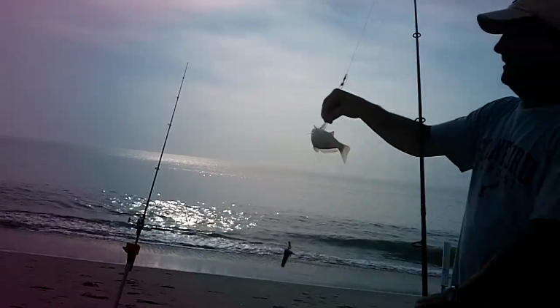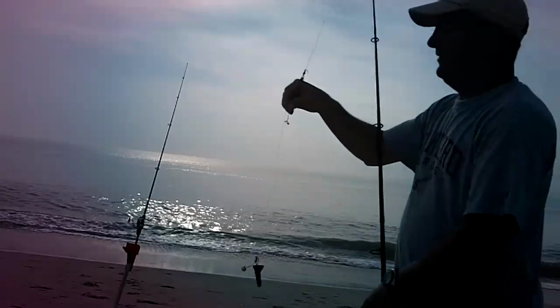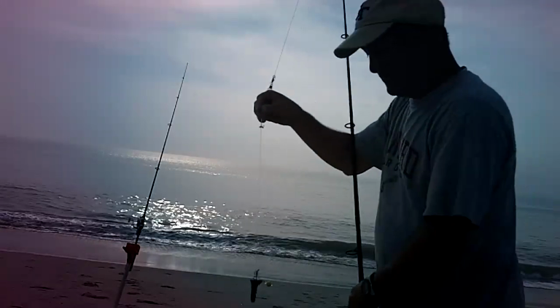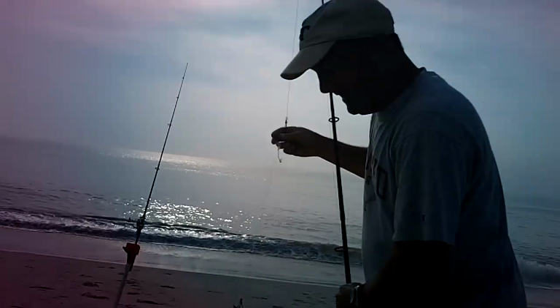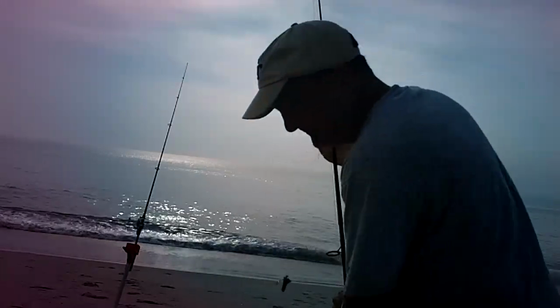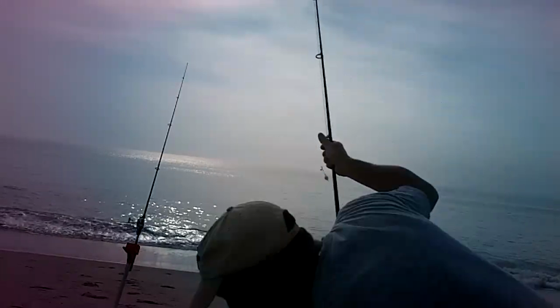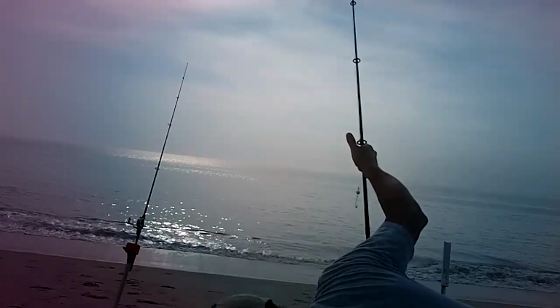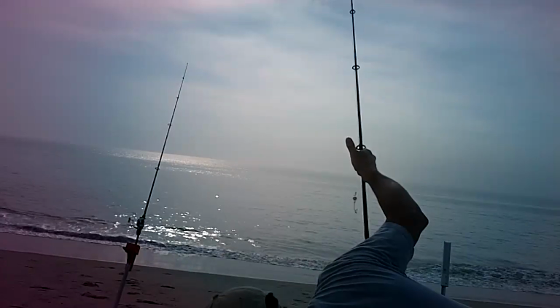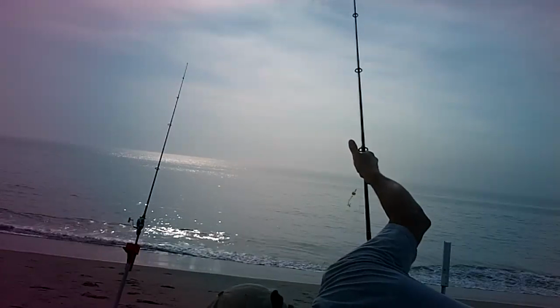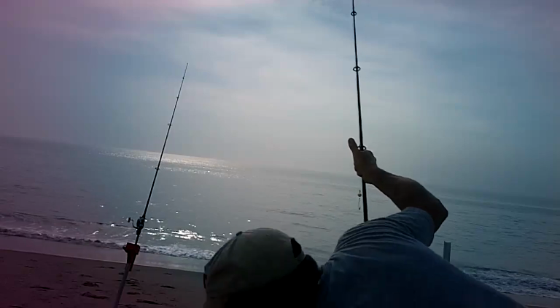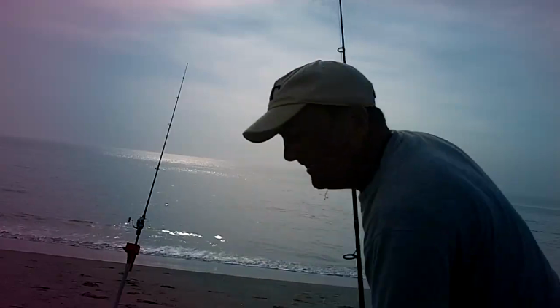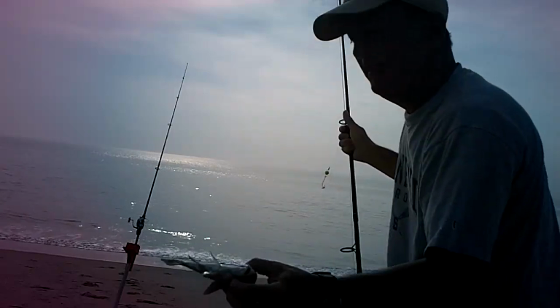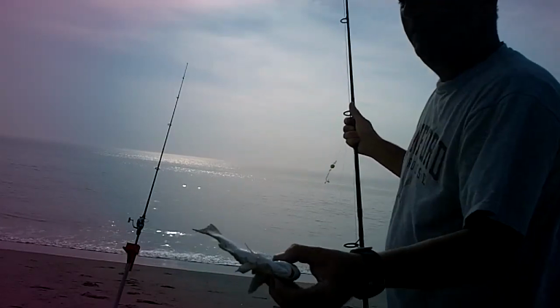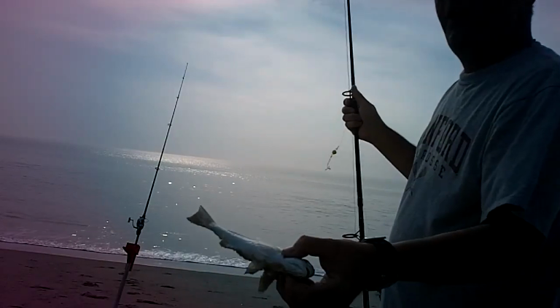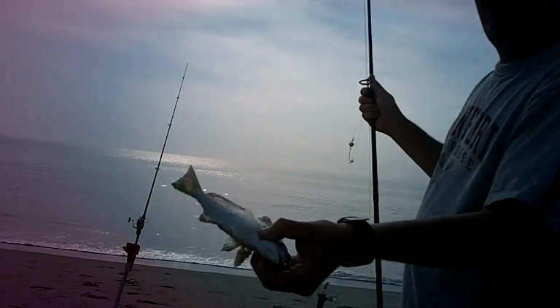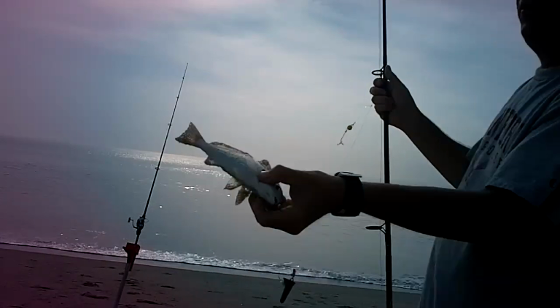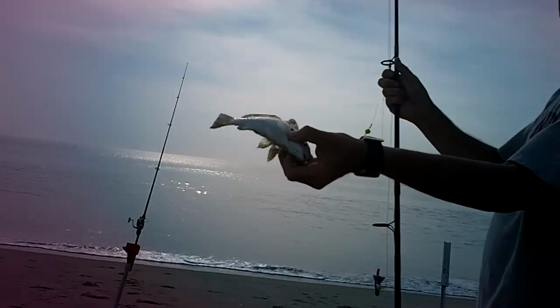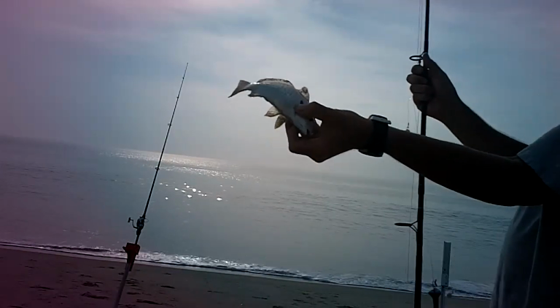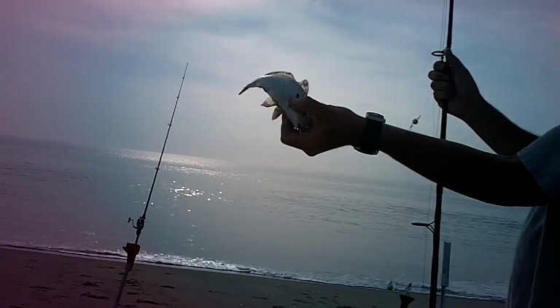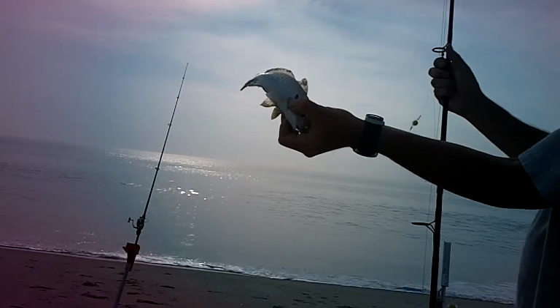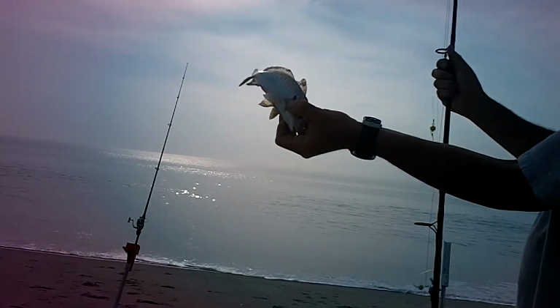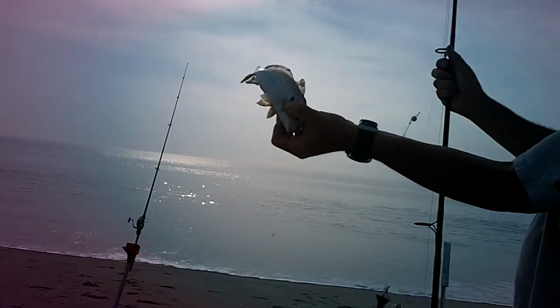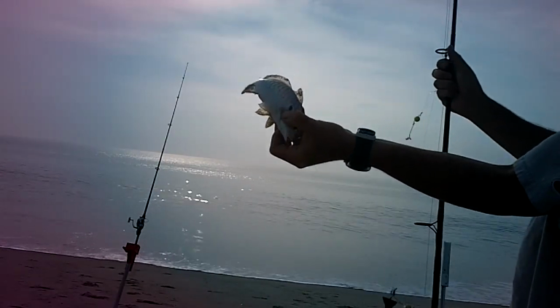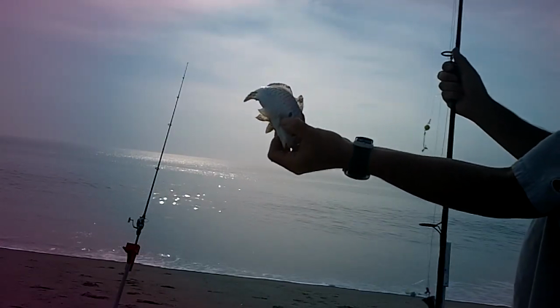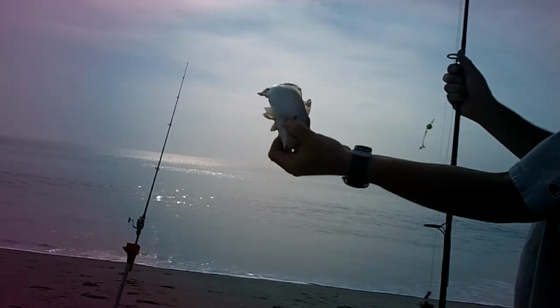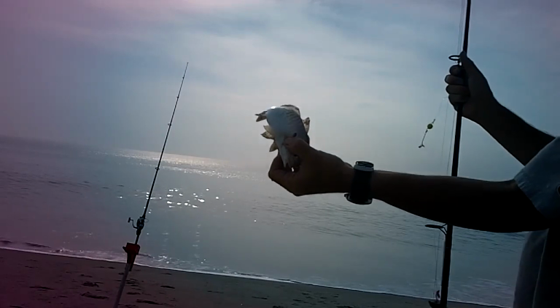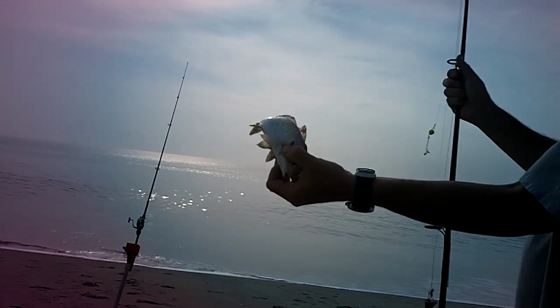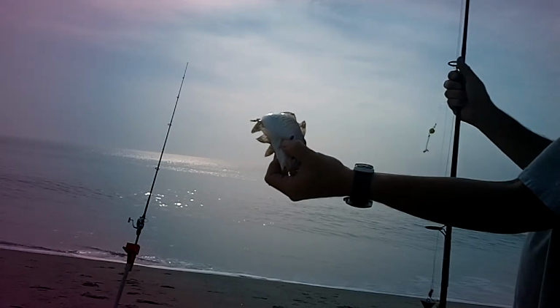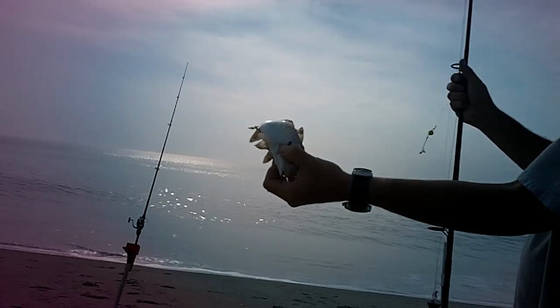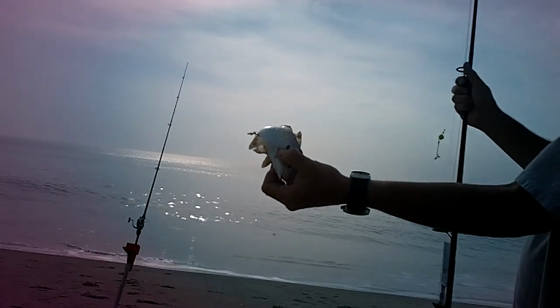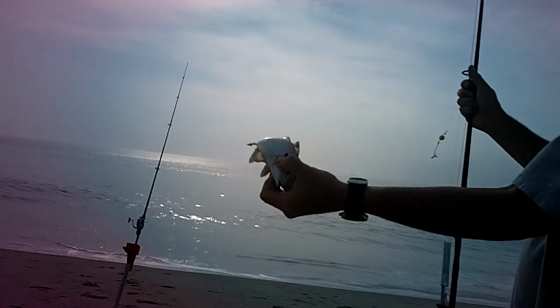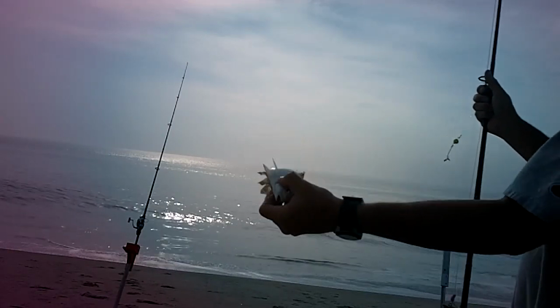This is a typical spot. You can tell why it's called a spot — it's got a spot on its gill plate. It's also great bait for bluefish and kingfish.